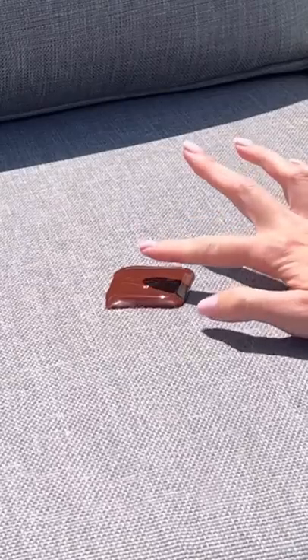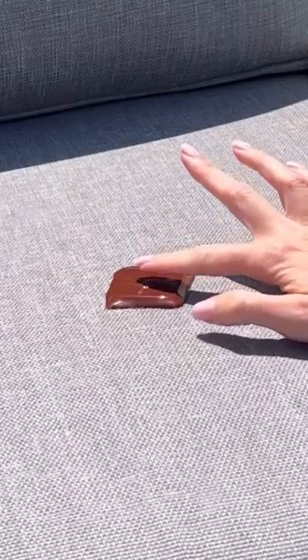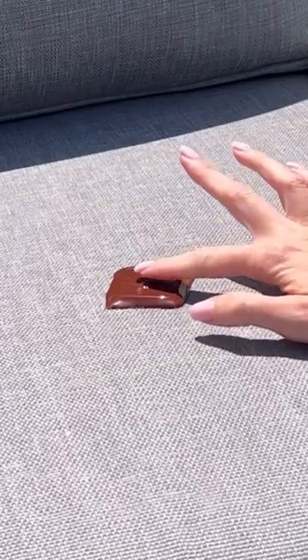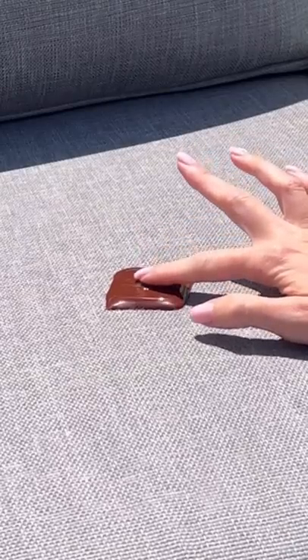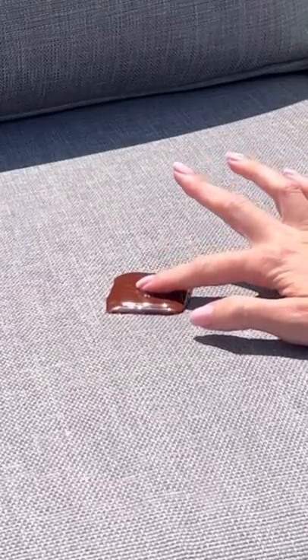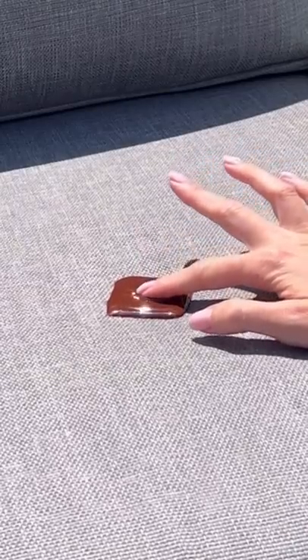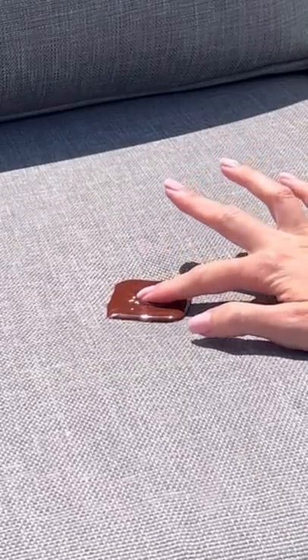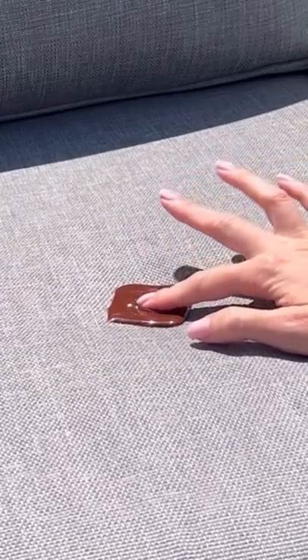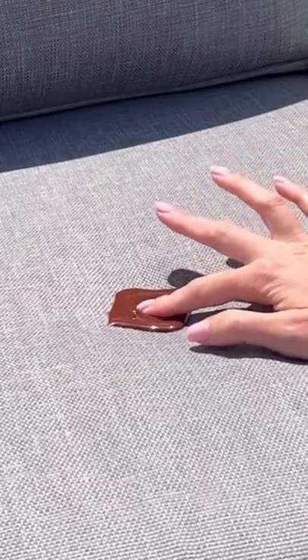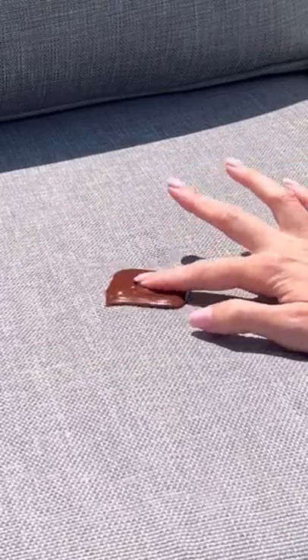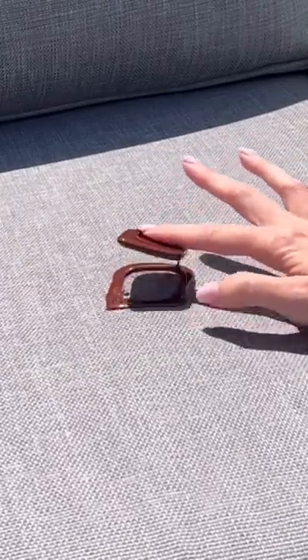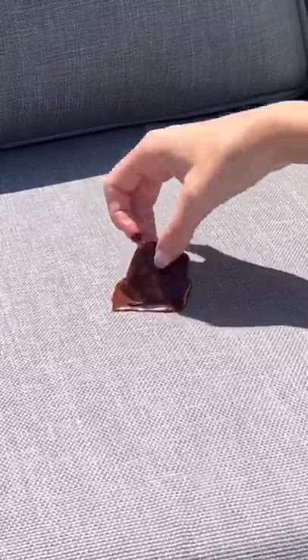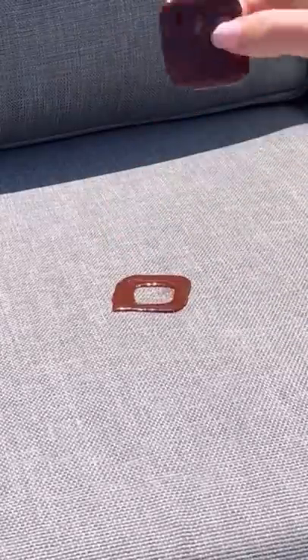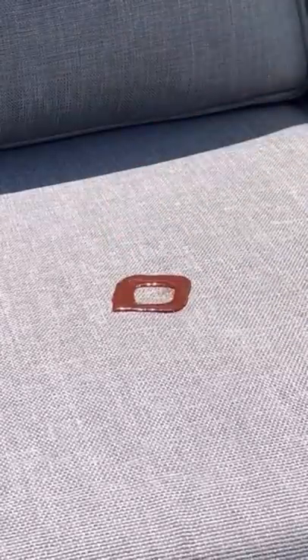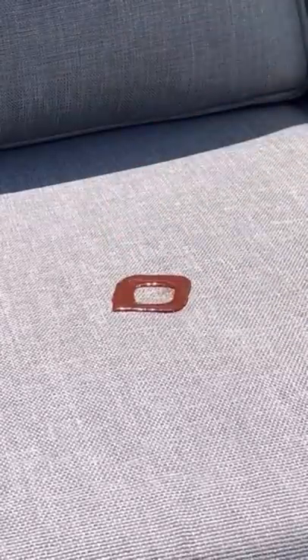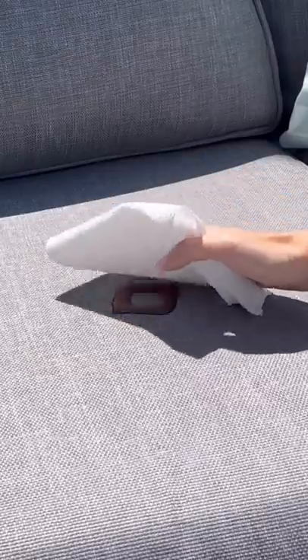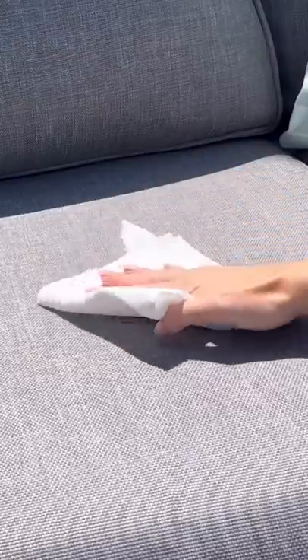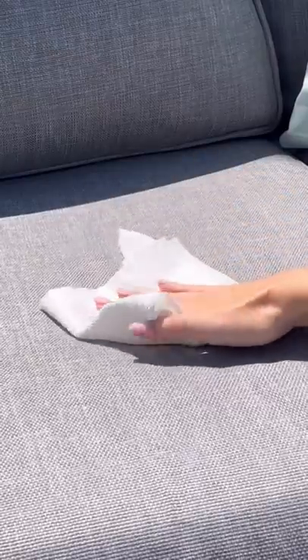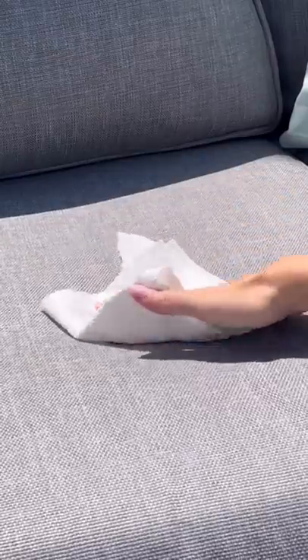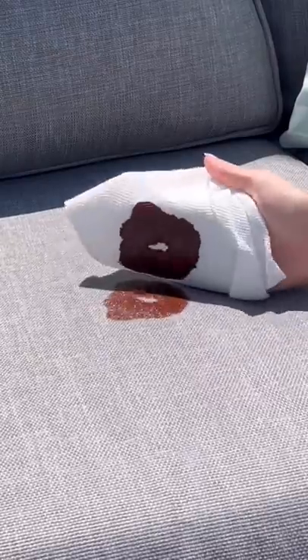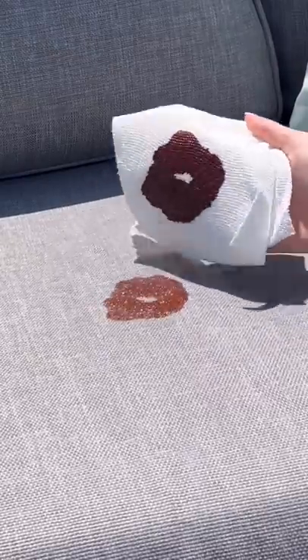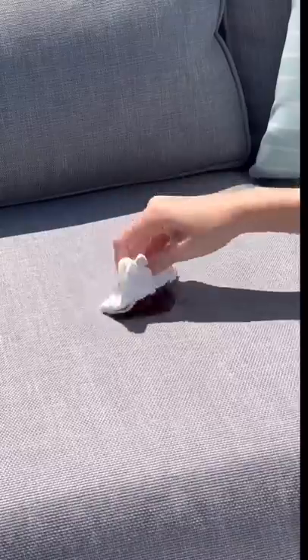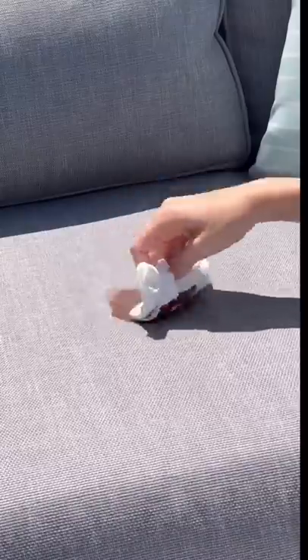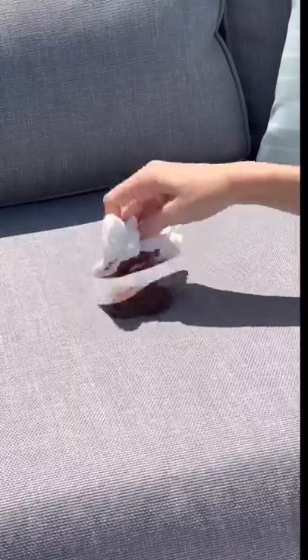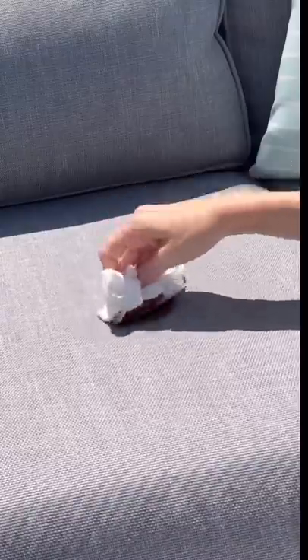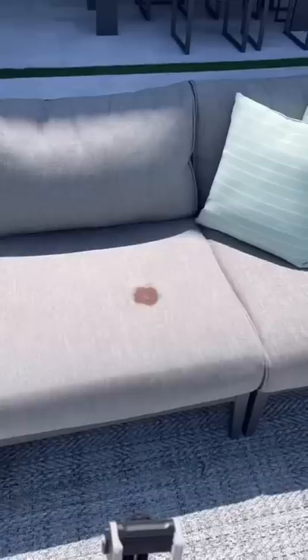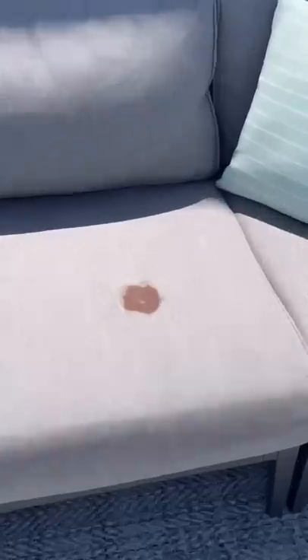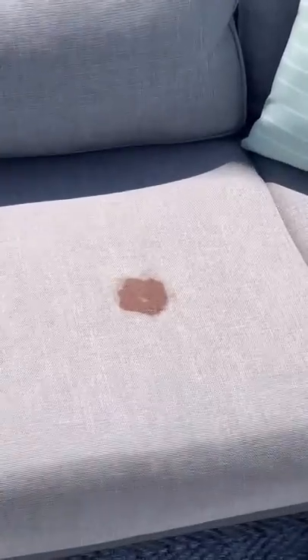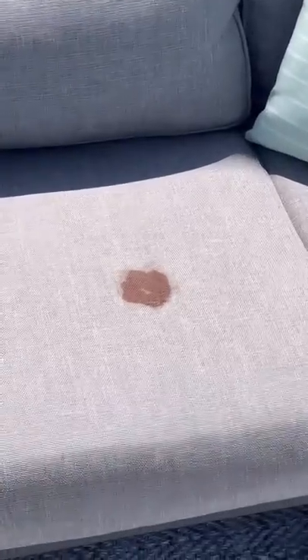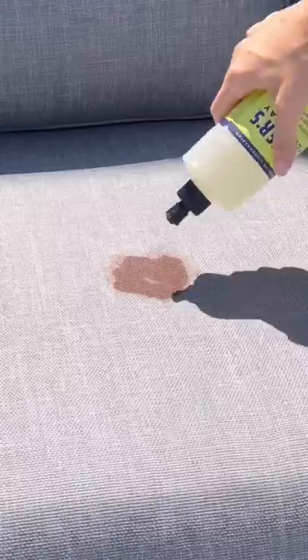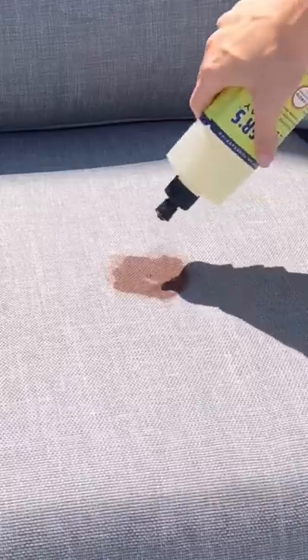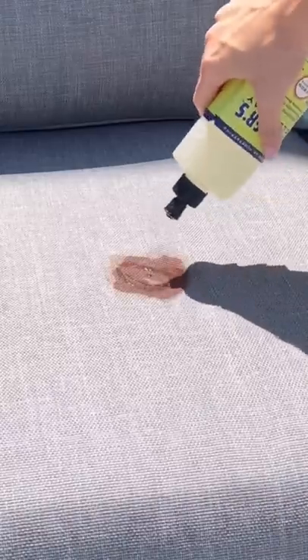The chocolate melted so fast and I tried to smush it in before taking any excess off. First, I decided to take this clean paper towel and soak up any chocolate. This made it way worse and this is not looking good.